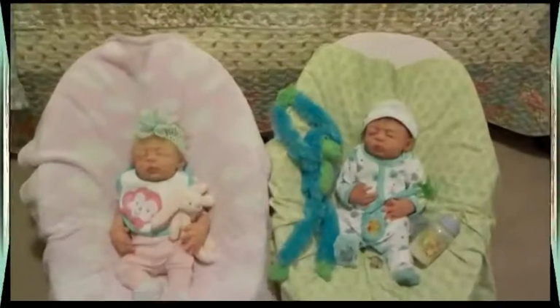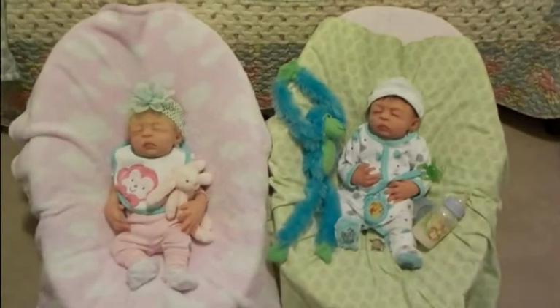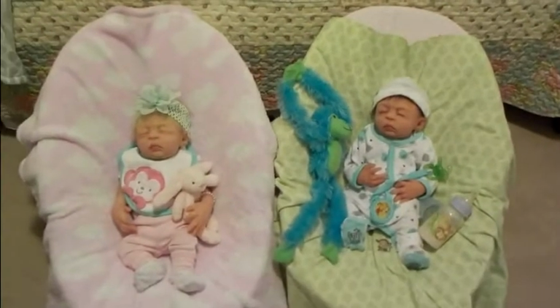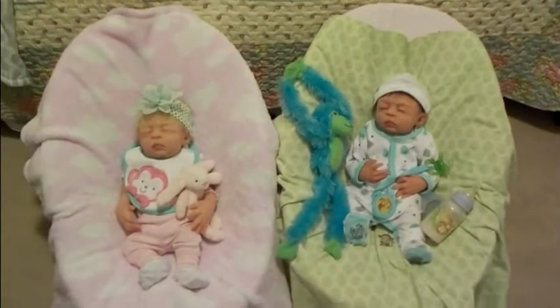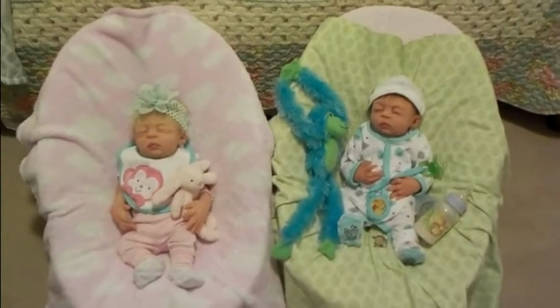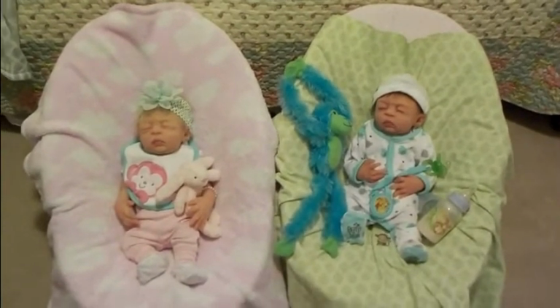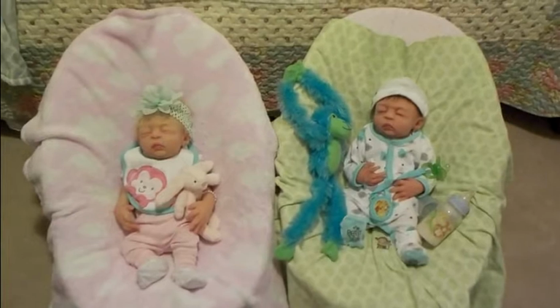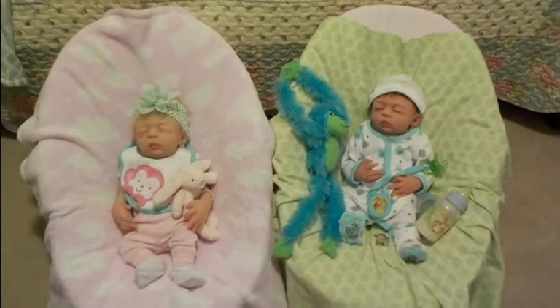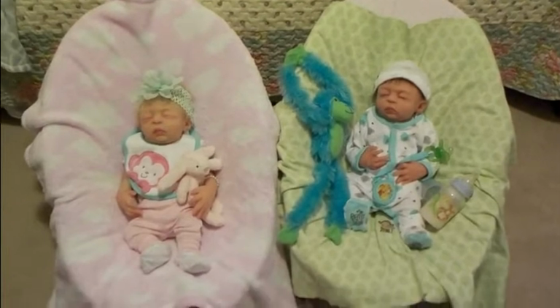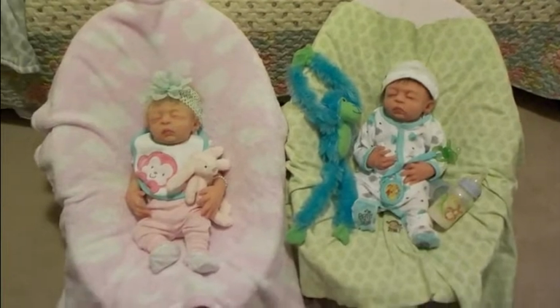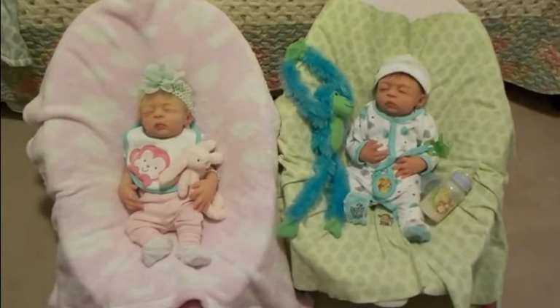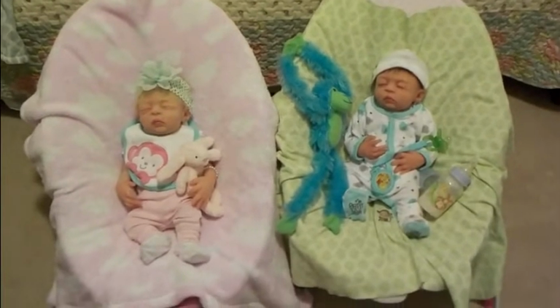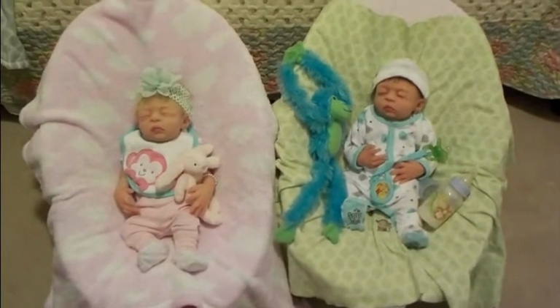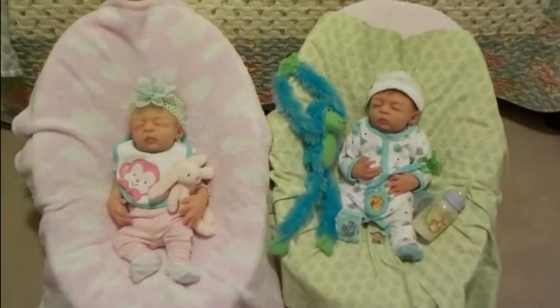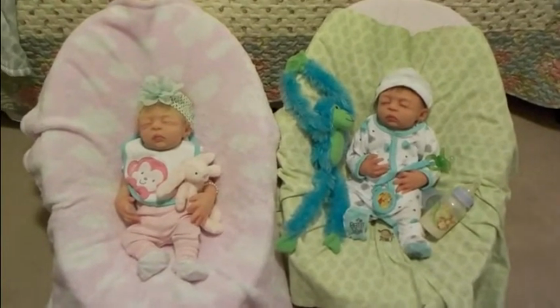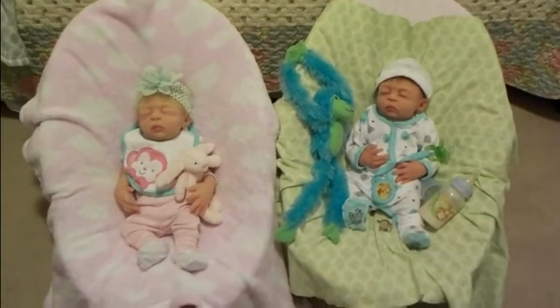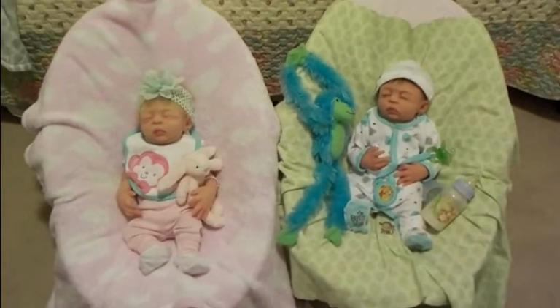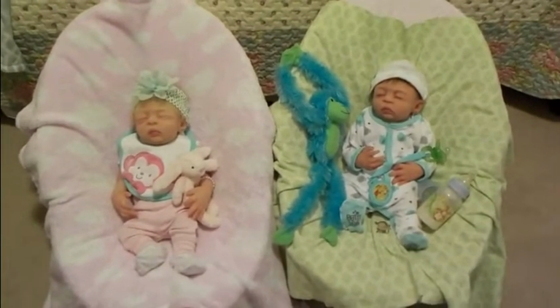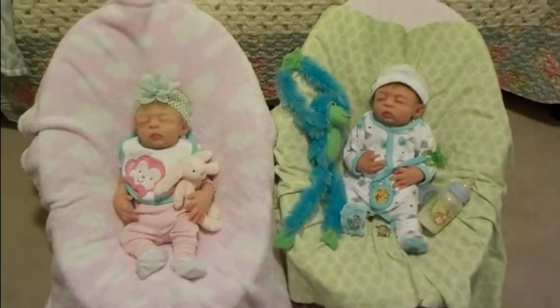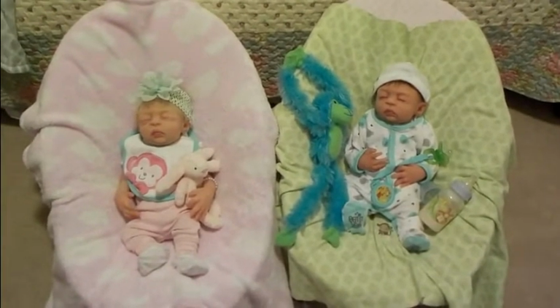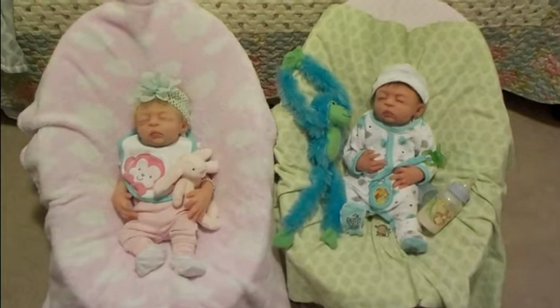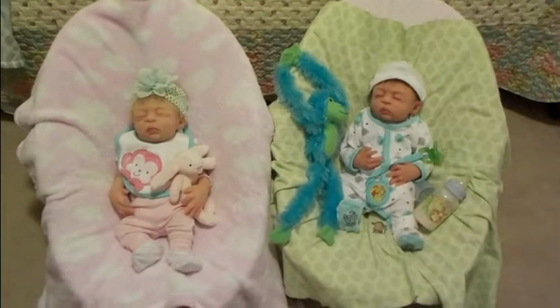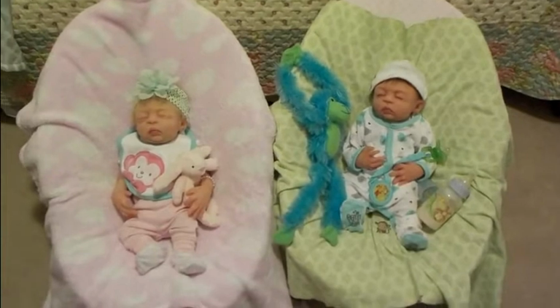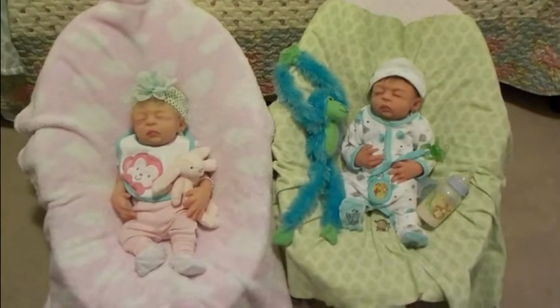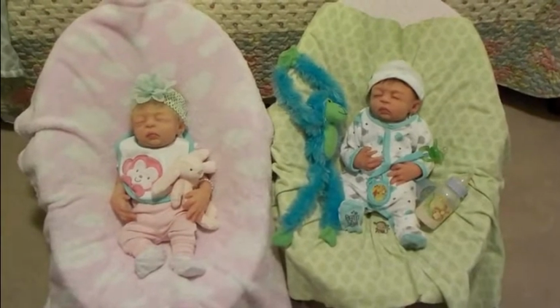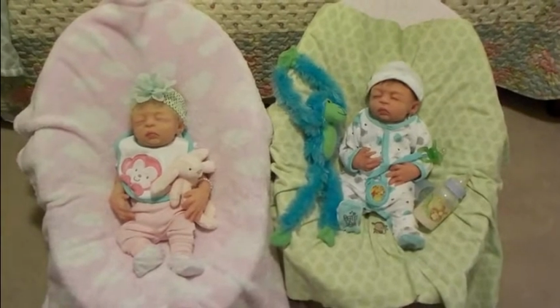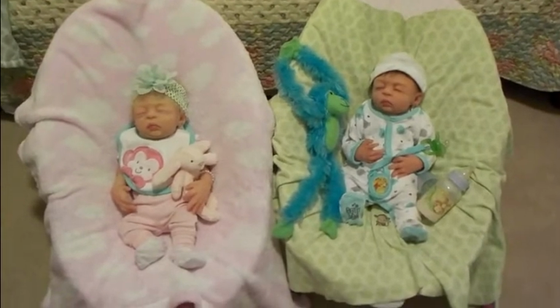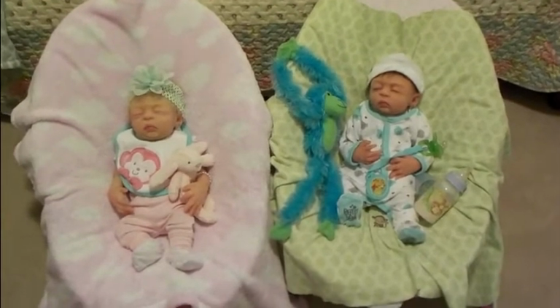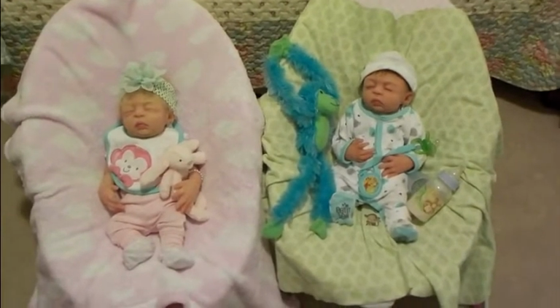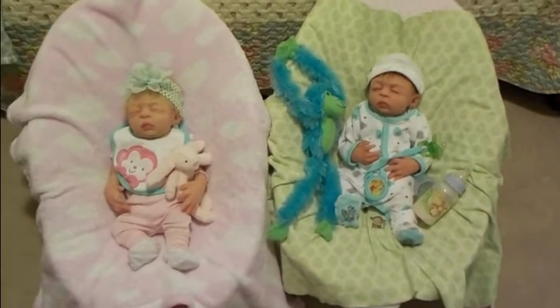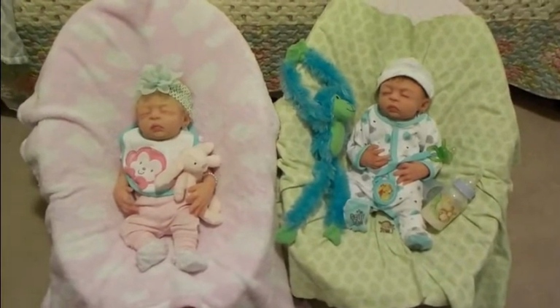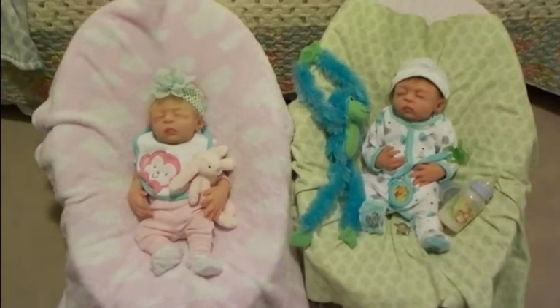Baby Doll Love here. Welcome to Baby Doll Love's Nursery for Theme Thursday. Today's theme is monkeys, and I've got my two little twins, Benny and Alessia Heather.